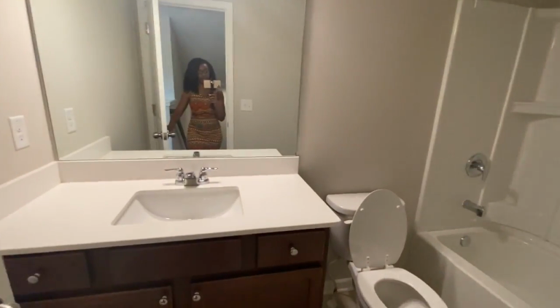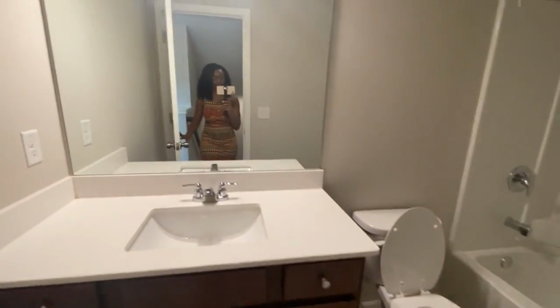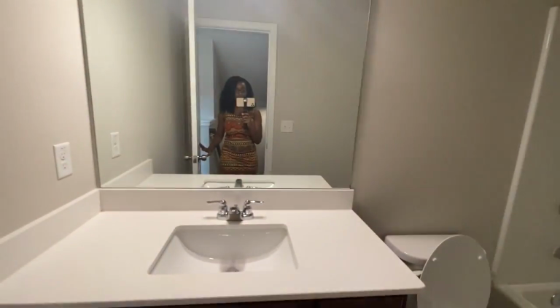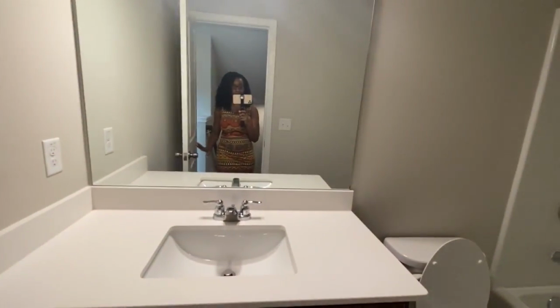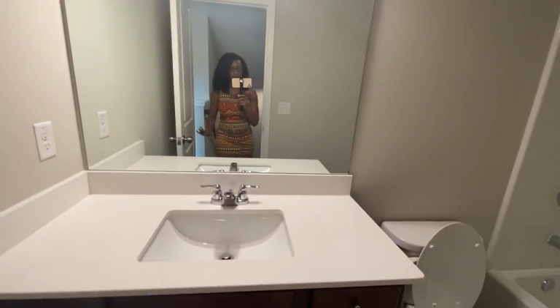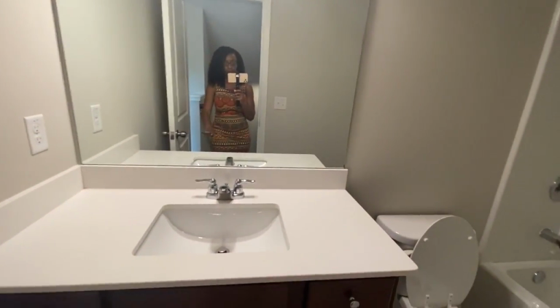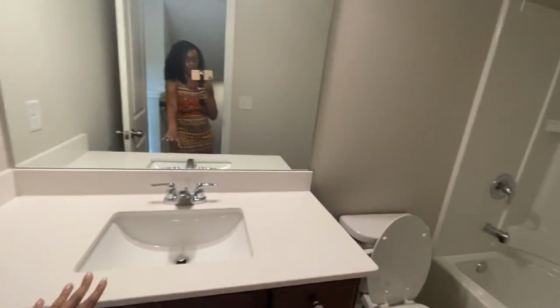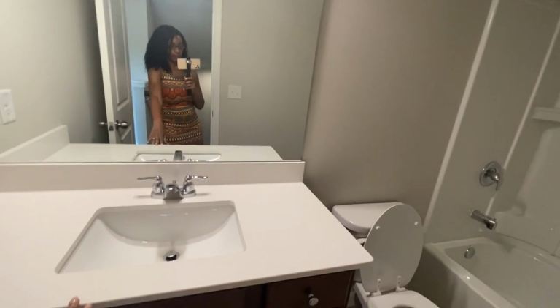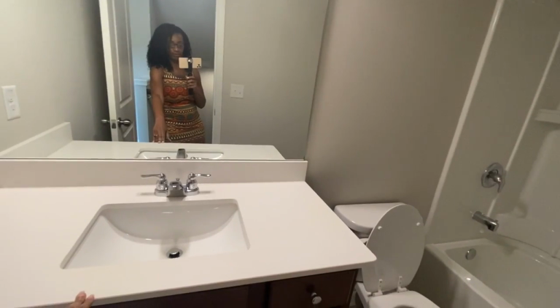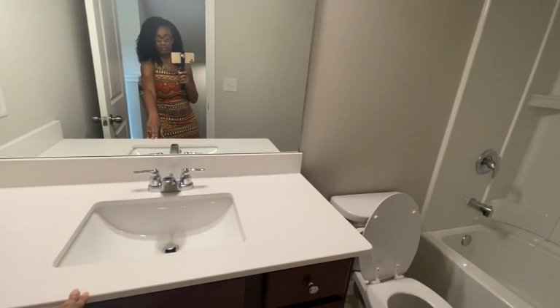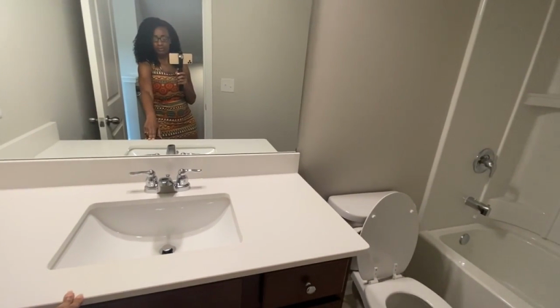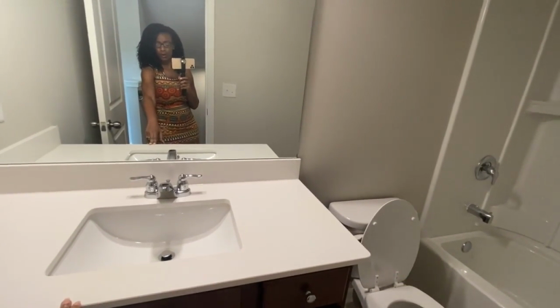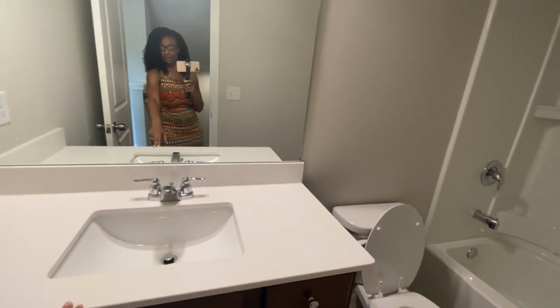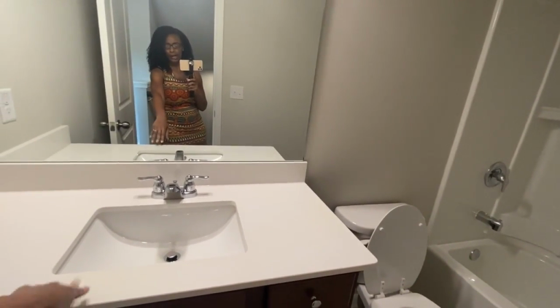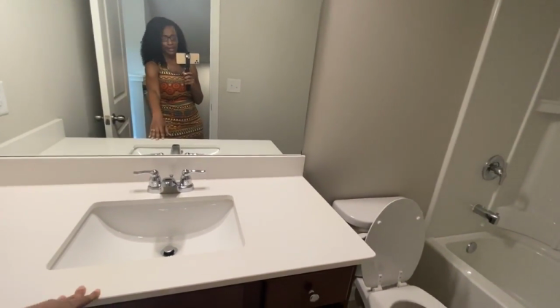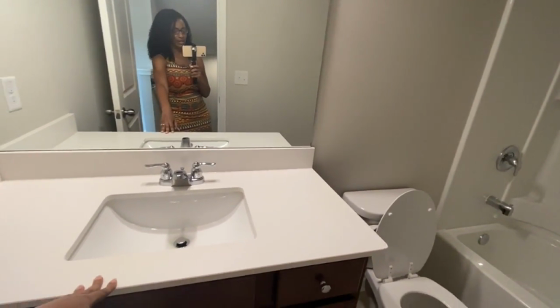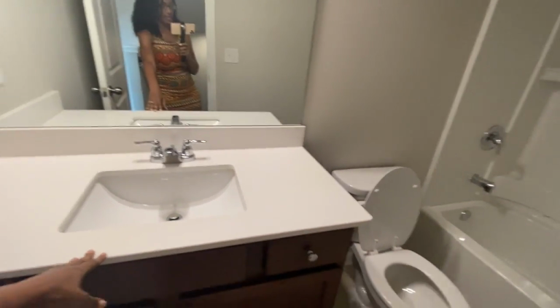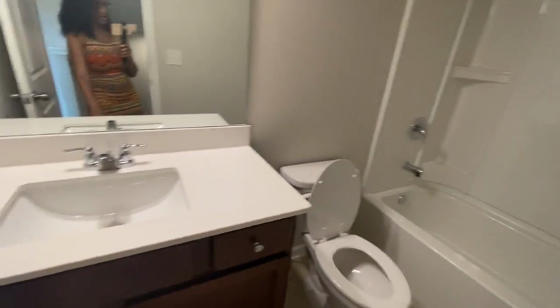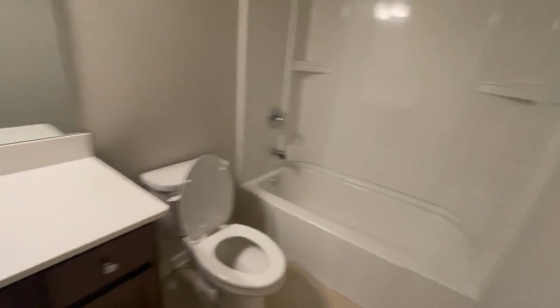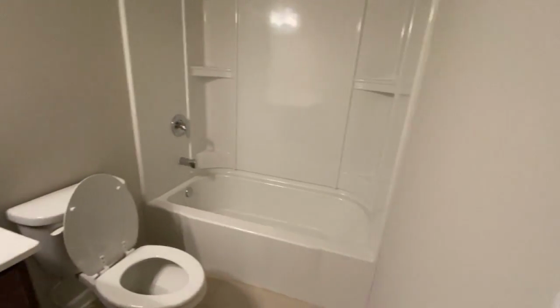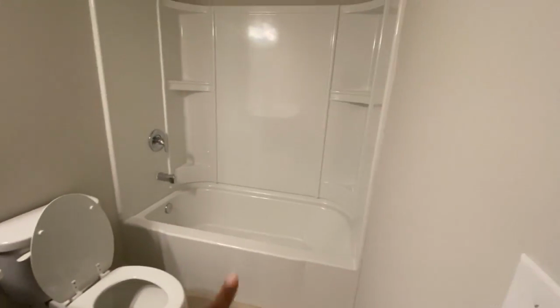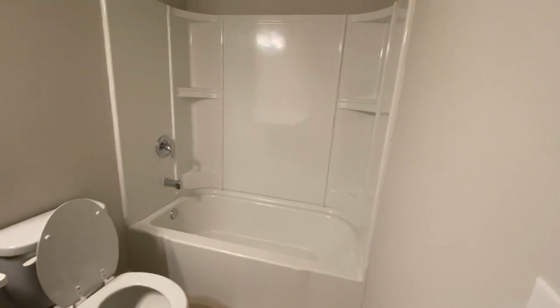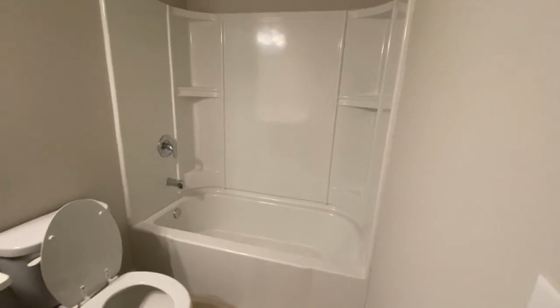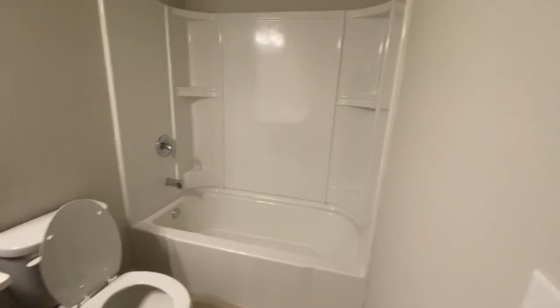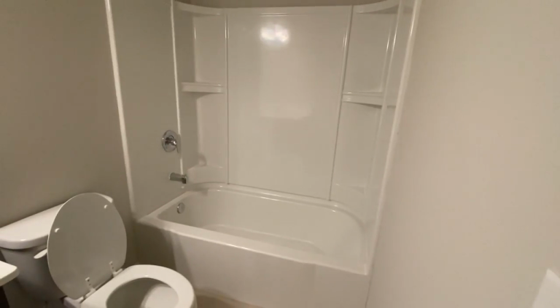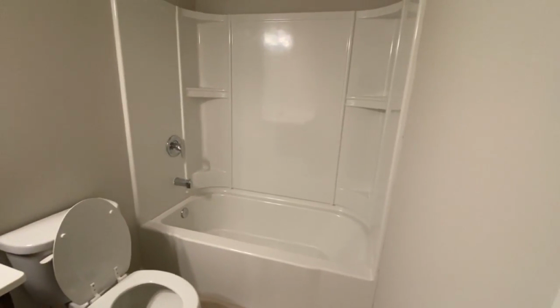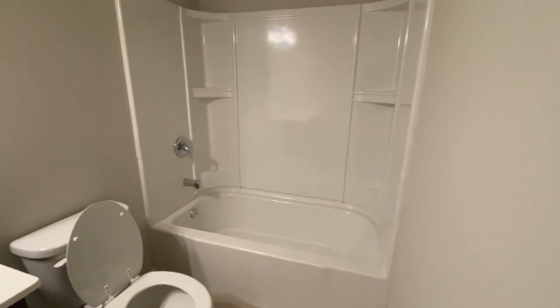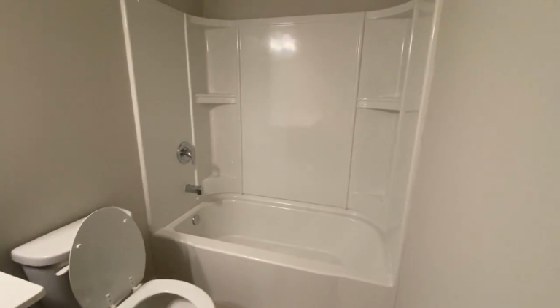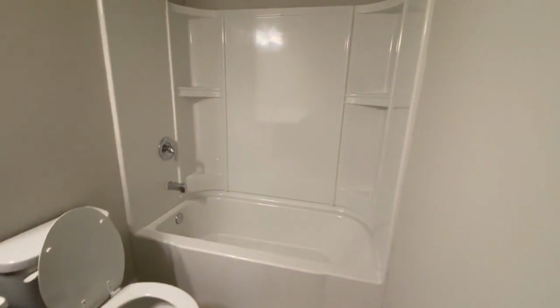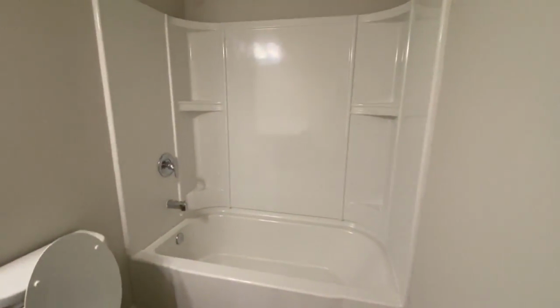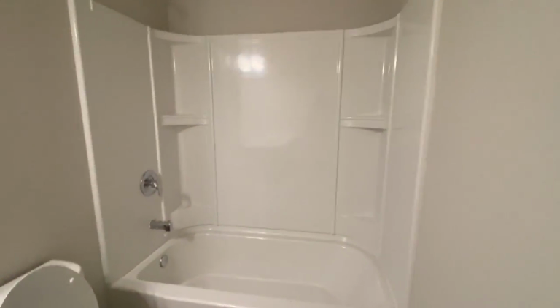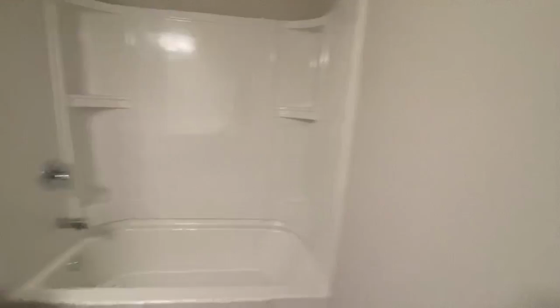This is our guest bathroom. We've got quartz countertops and a traditional bathtub.